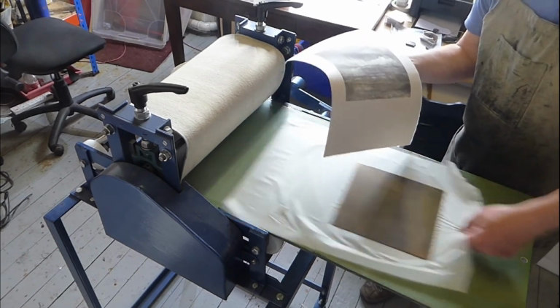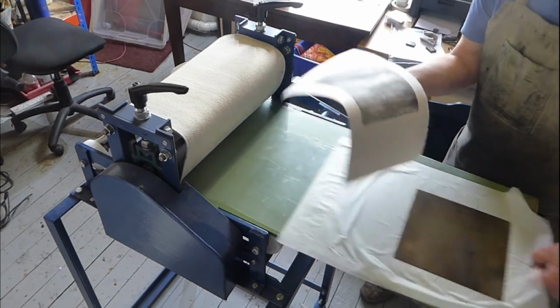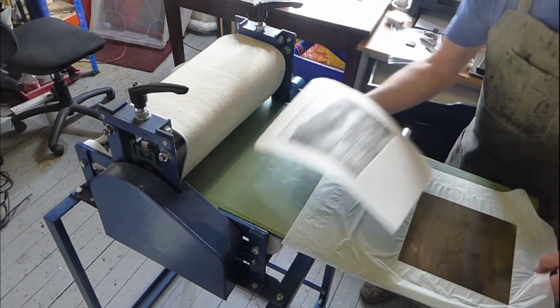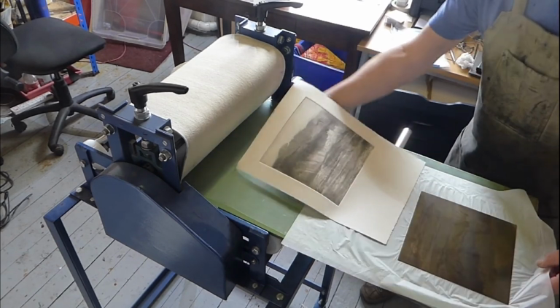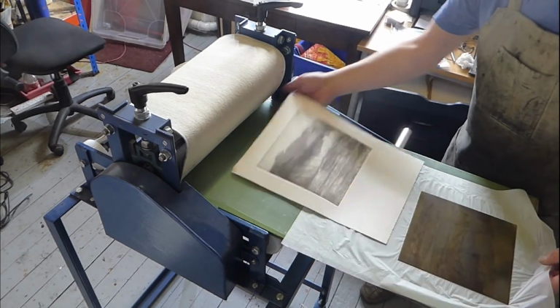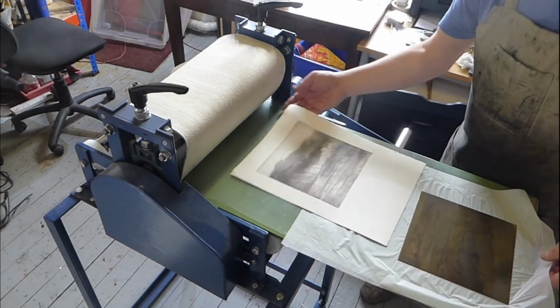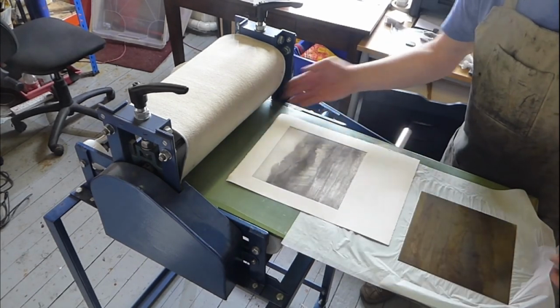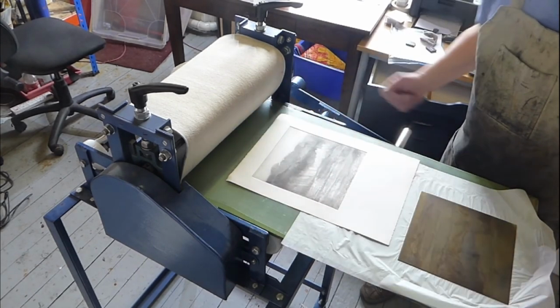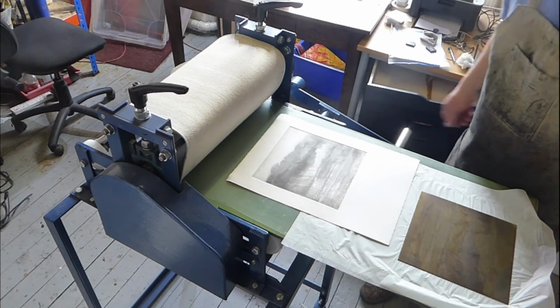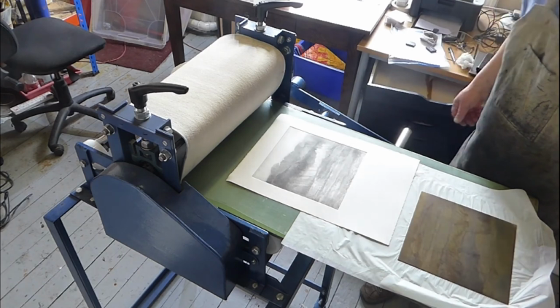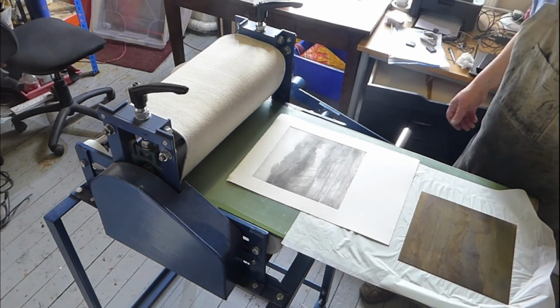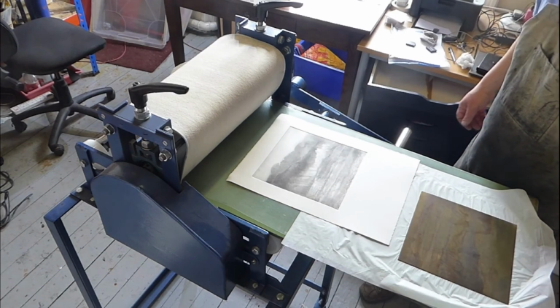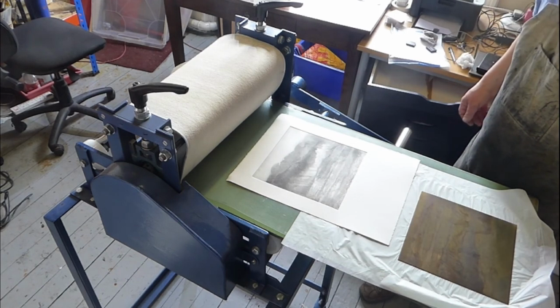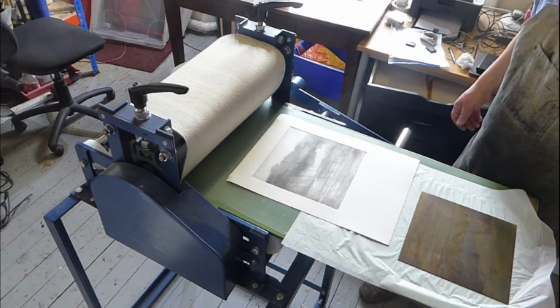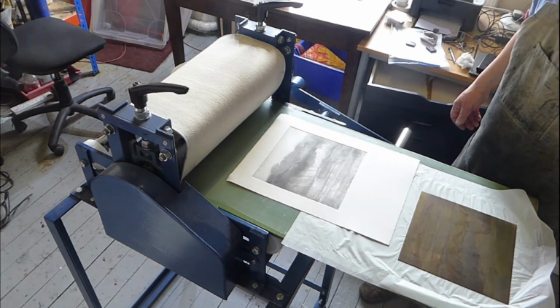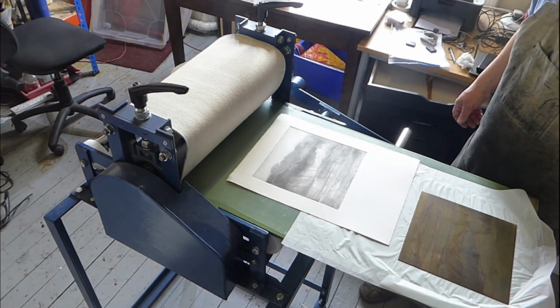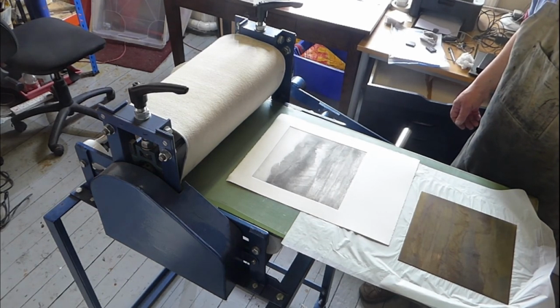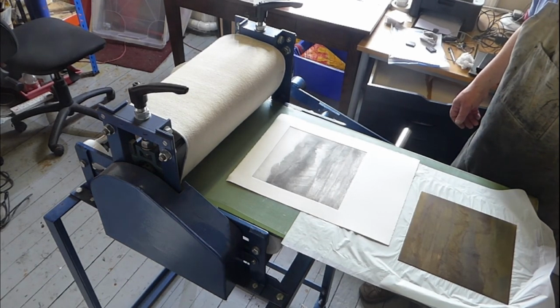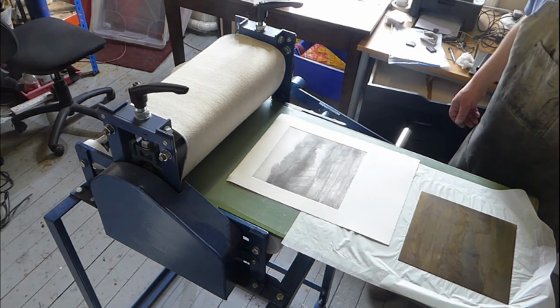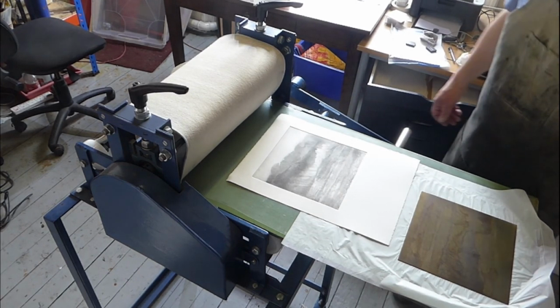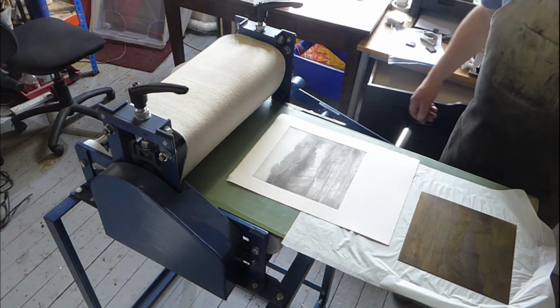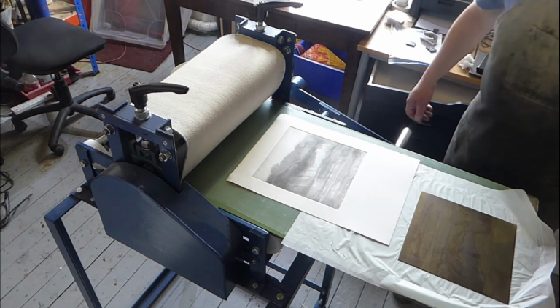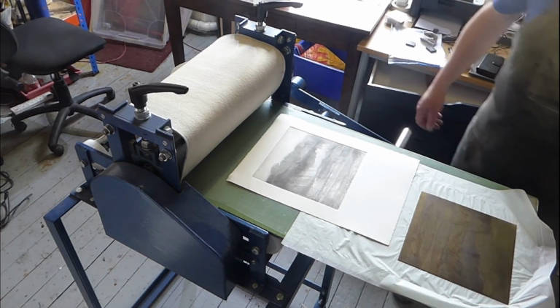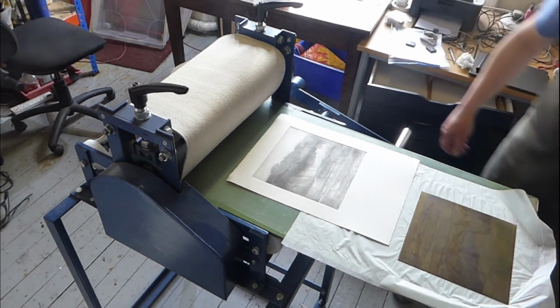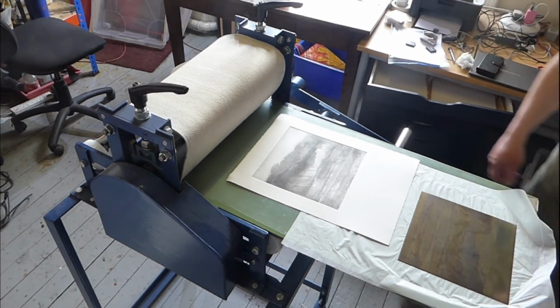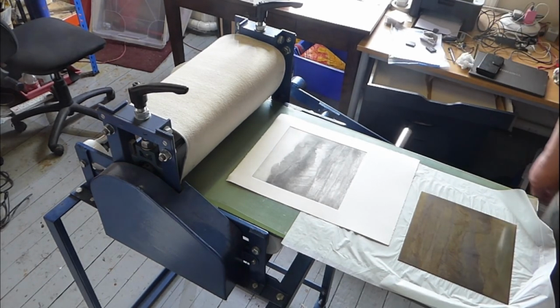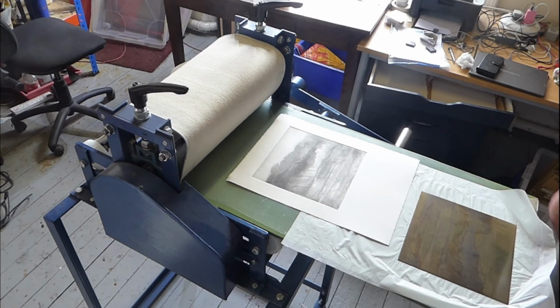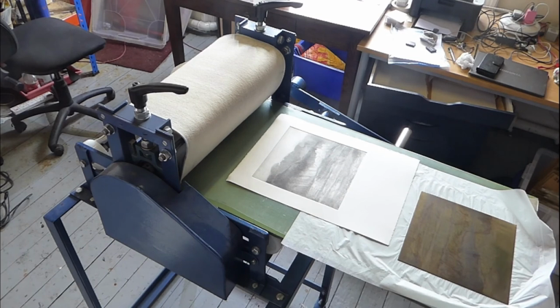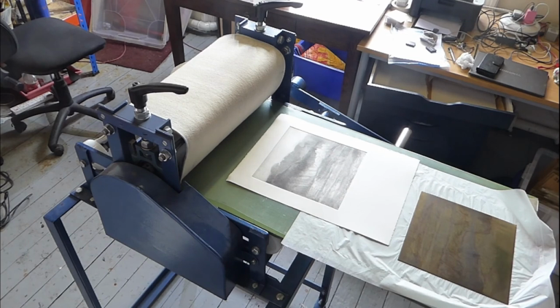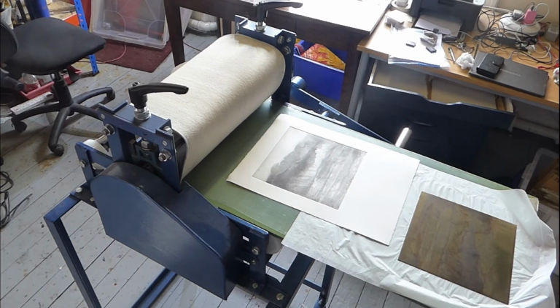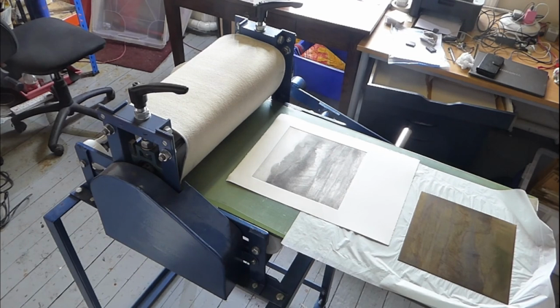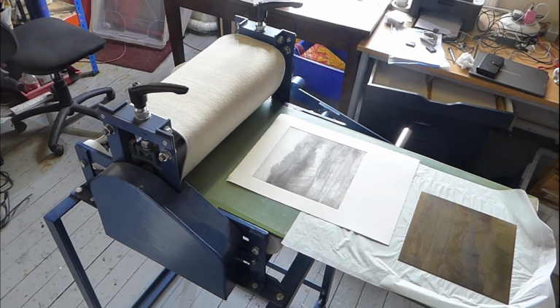Finally, I leave the prints to dry for several days between sheets of tissue and weighted boards so they dry nice and flat.